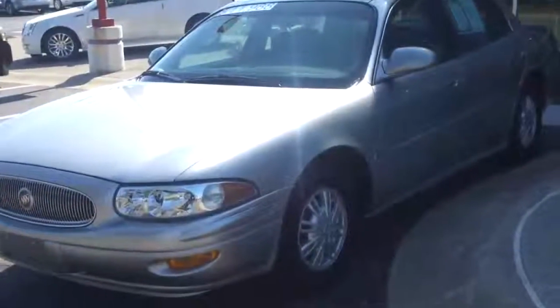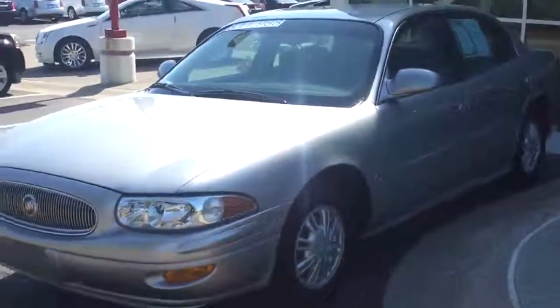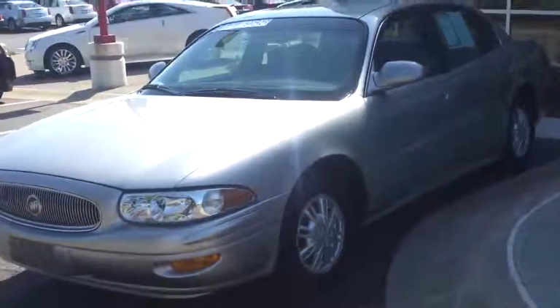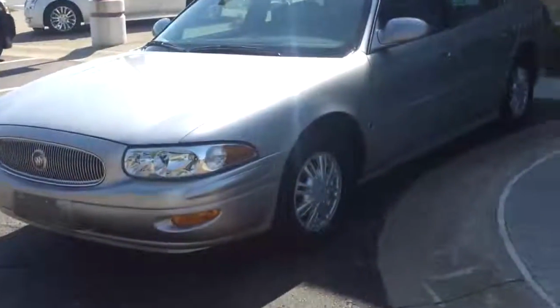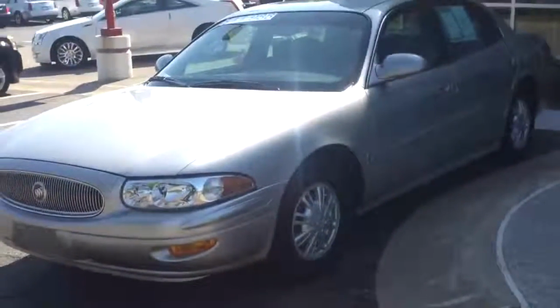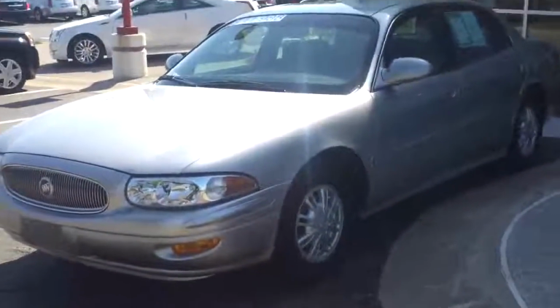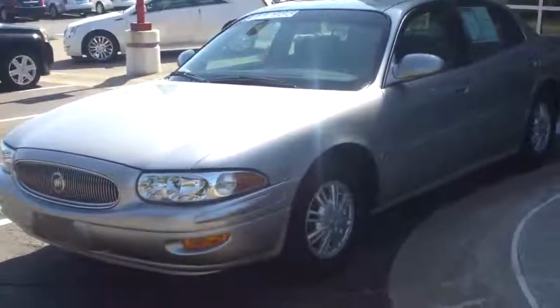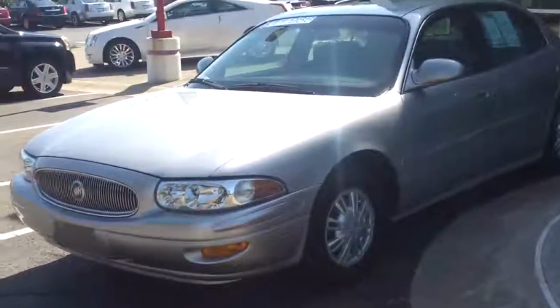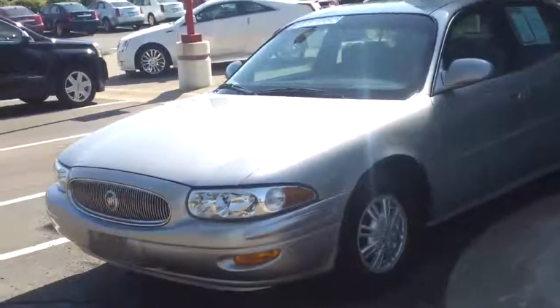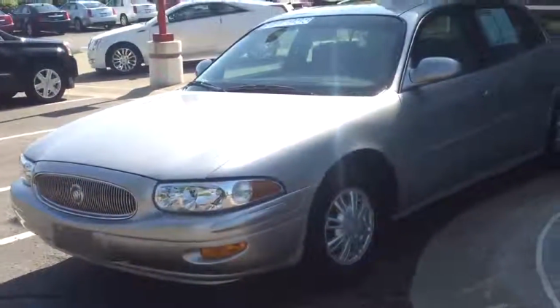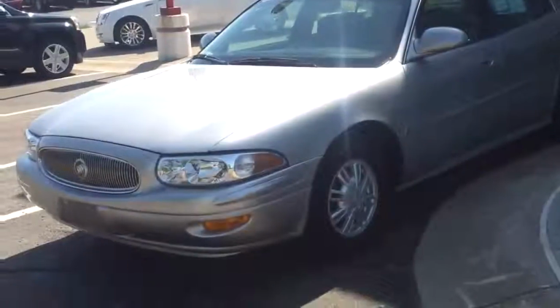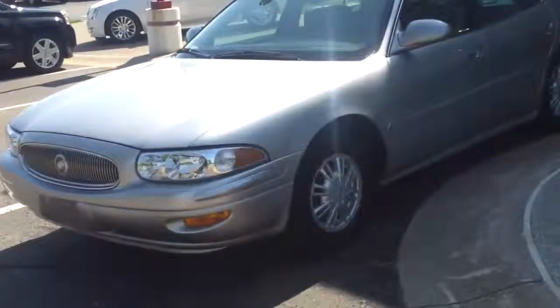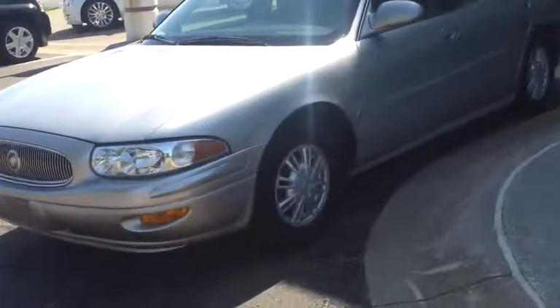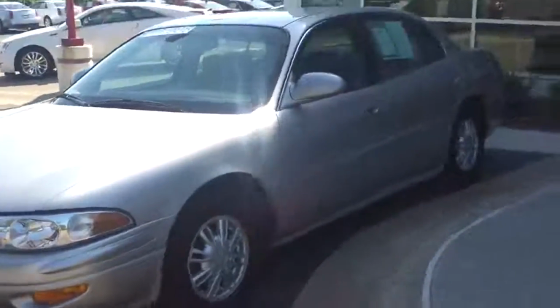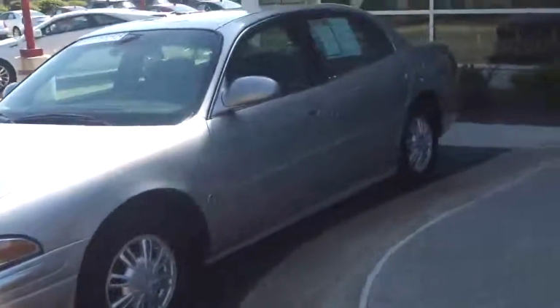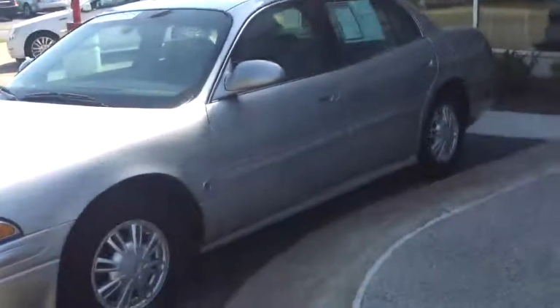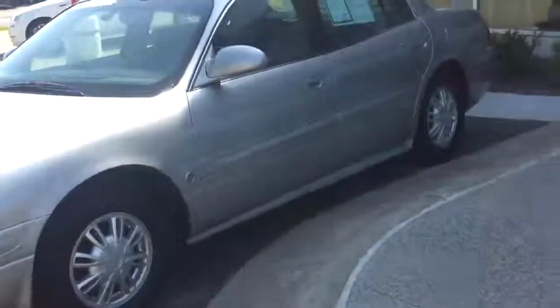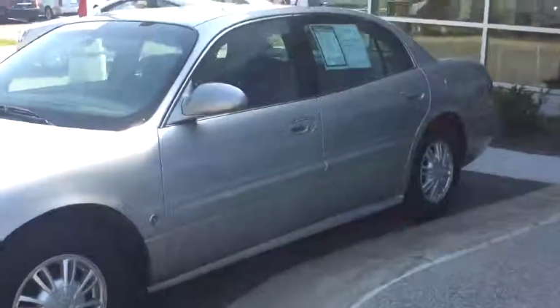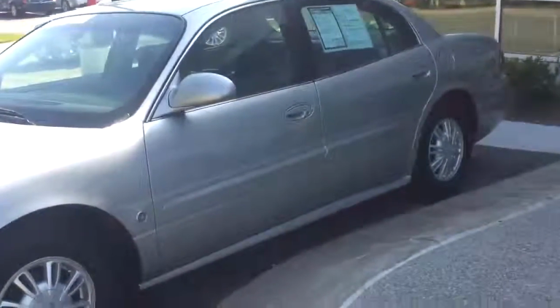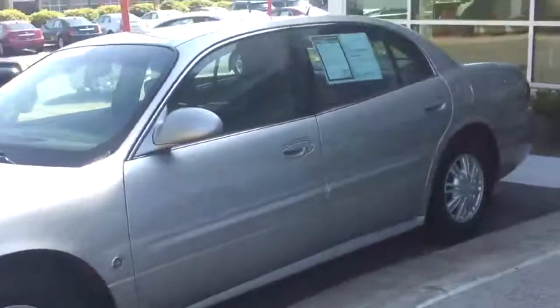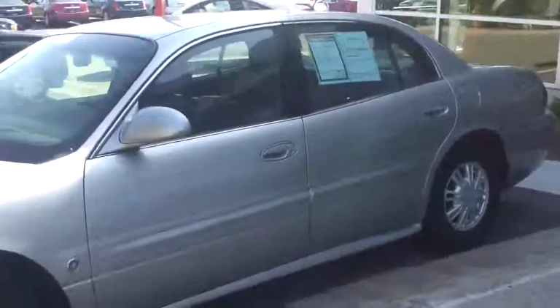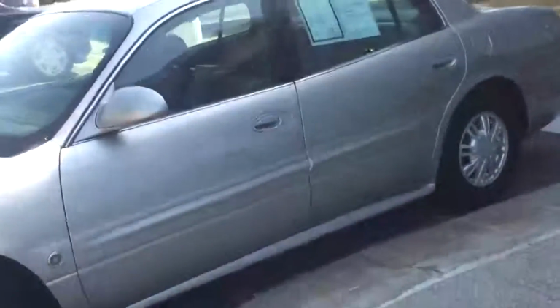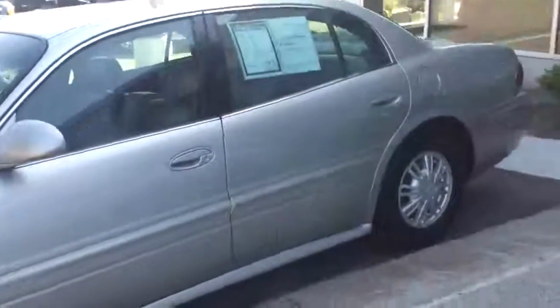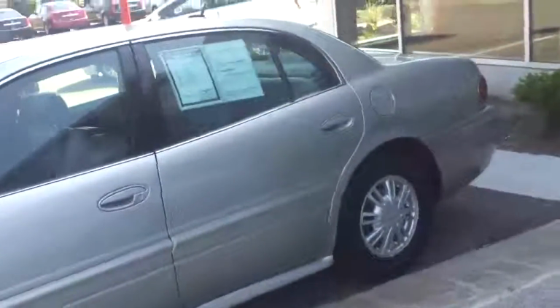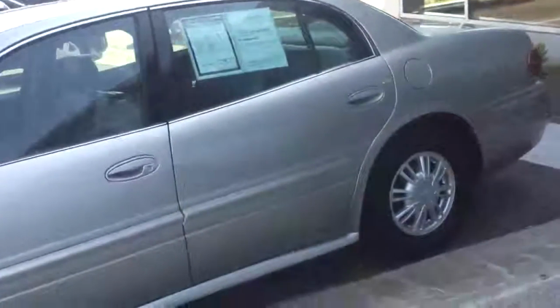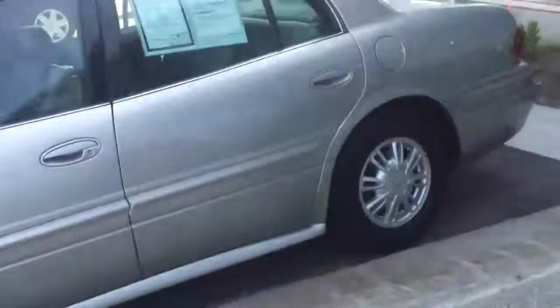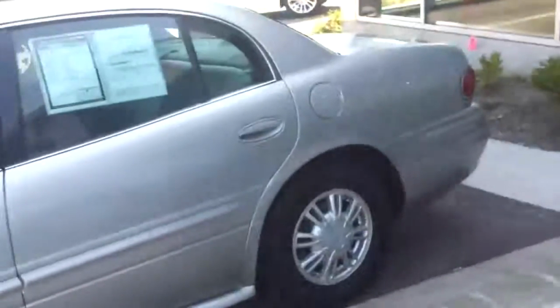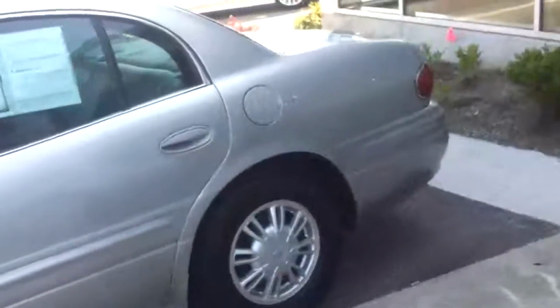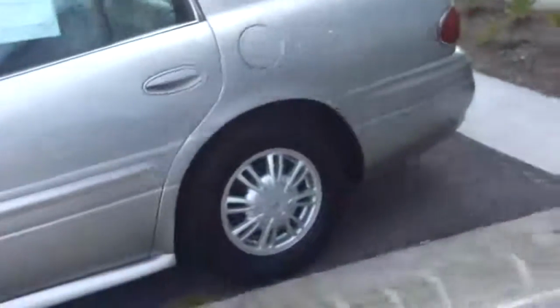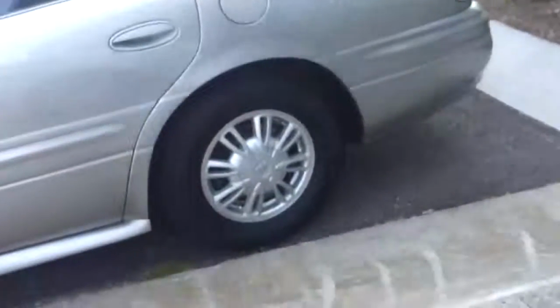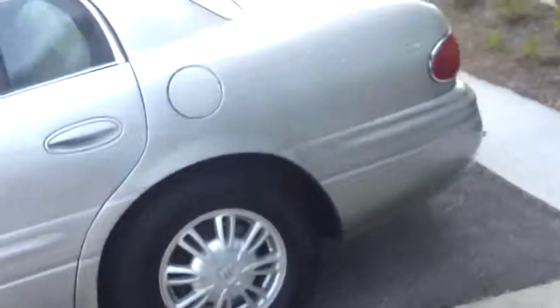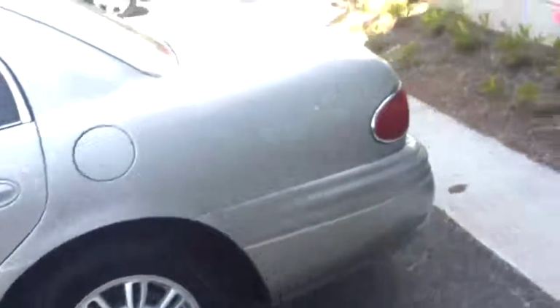Hi, this is Jake from Cole Automotive in Portage, Michigan. I have a 2005 Buick LeSabre Custom. This is a car that we sold brand new — it's a one owner. We know all the history and service work done to it. Very good customers of ours.